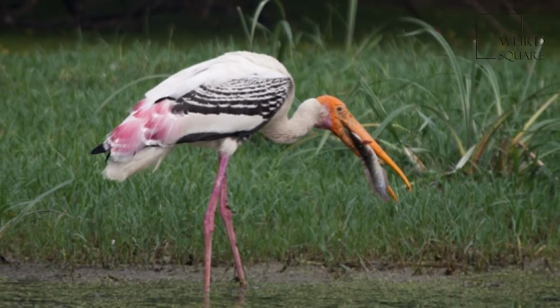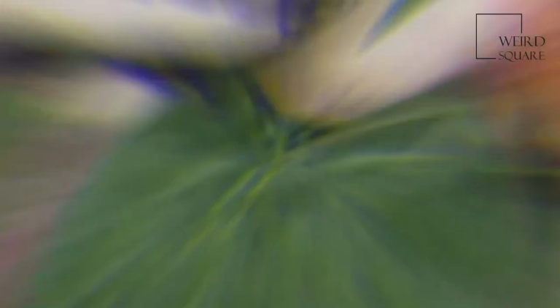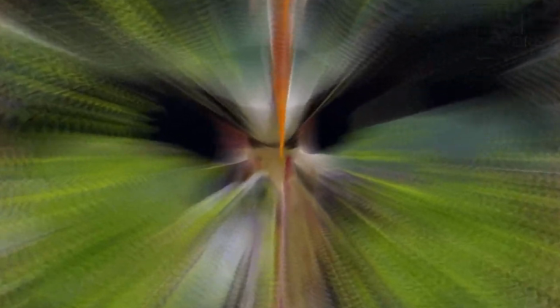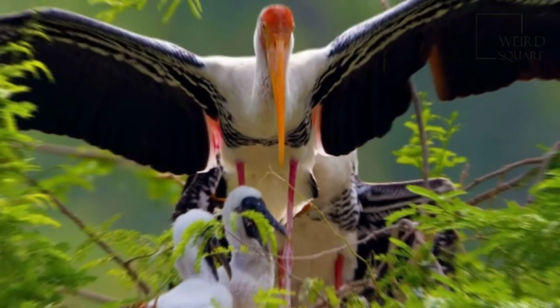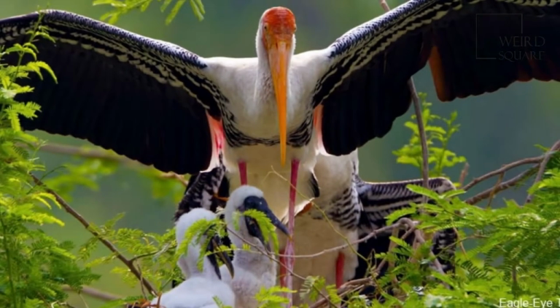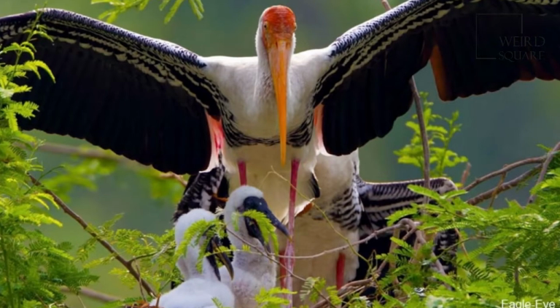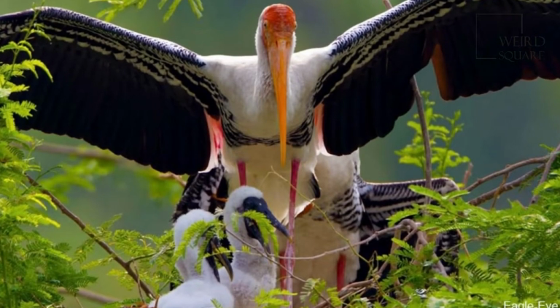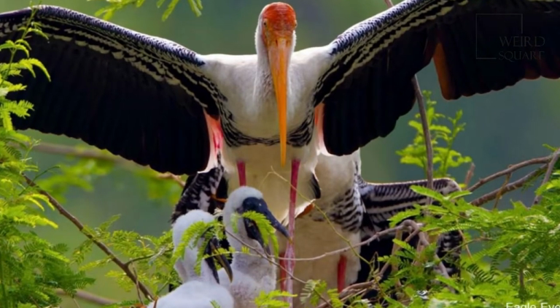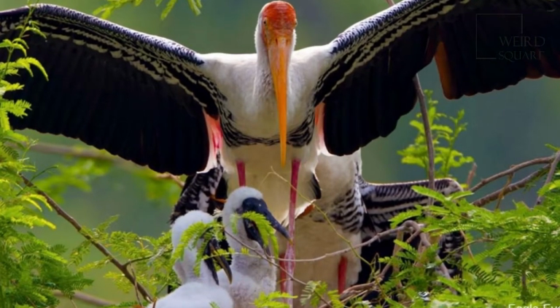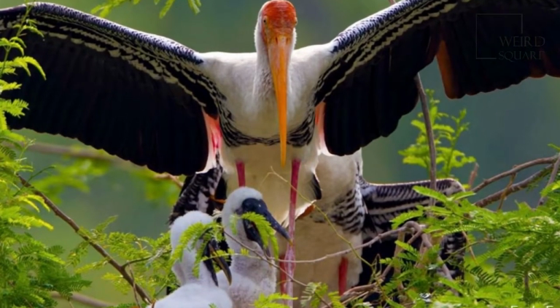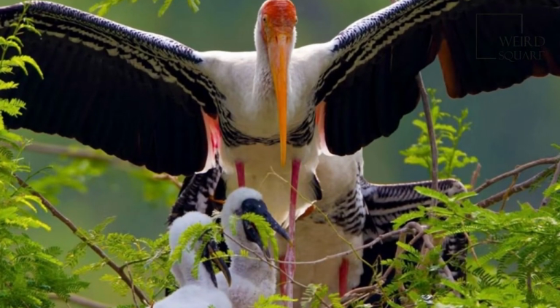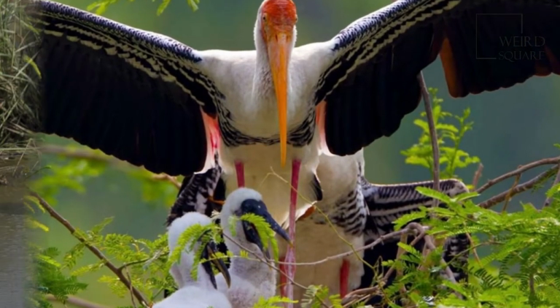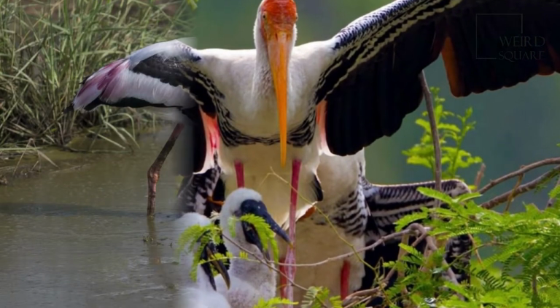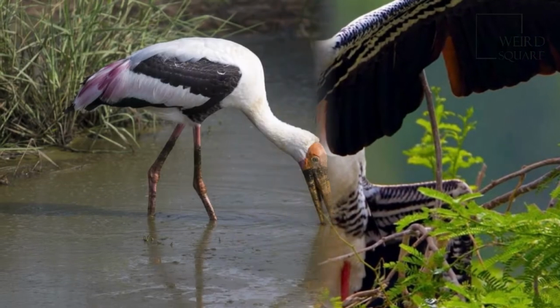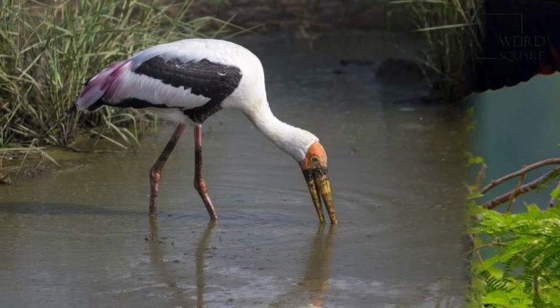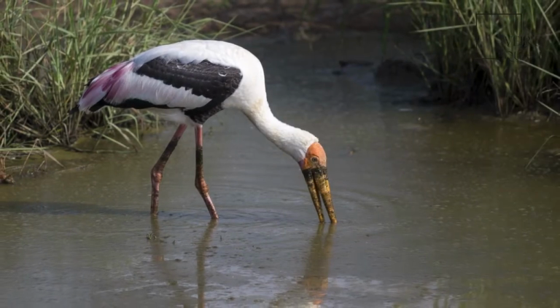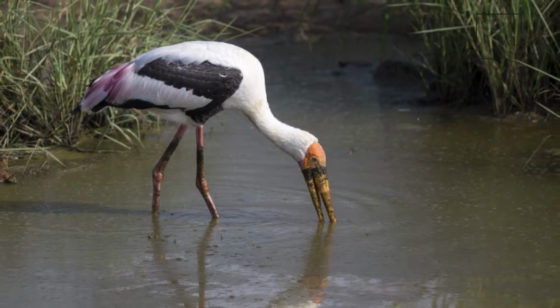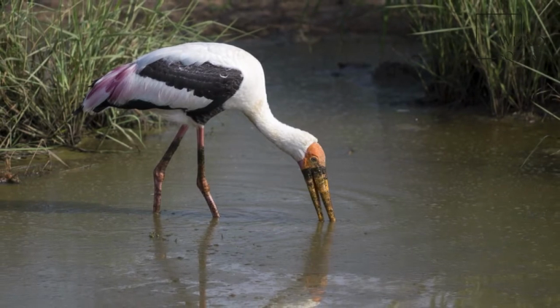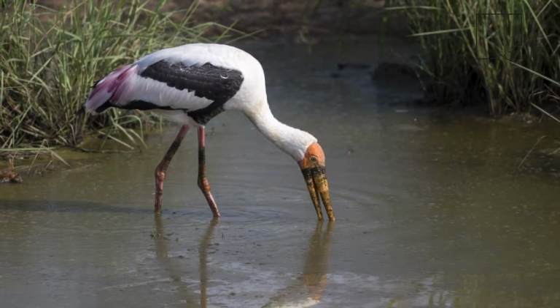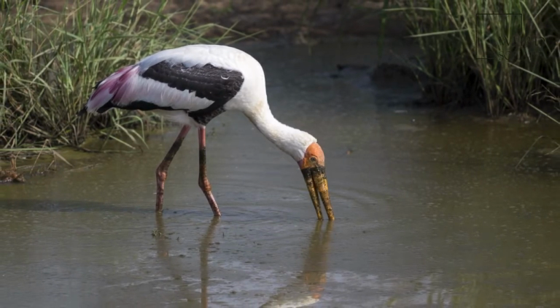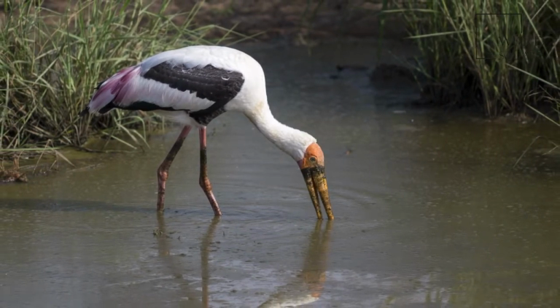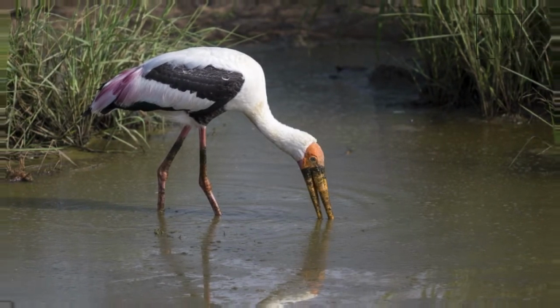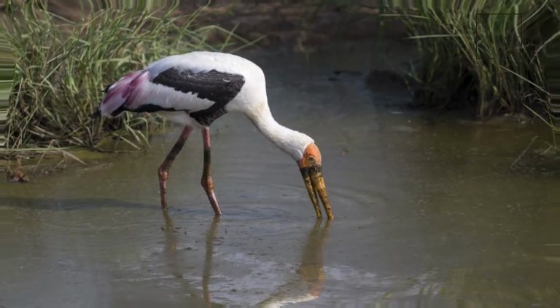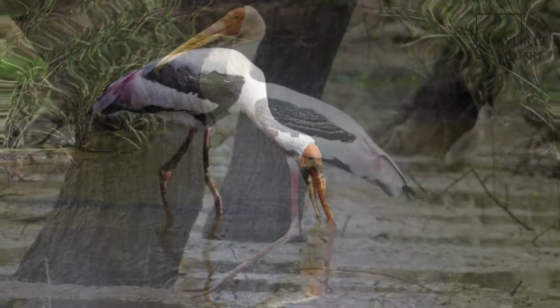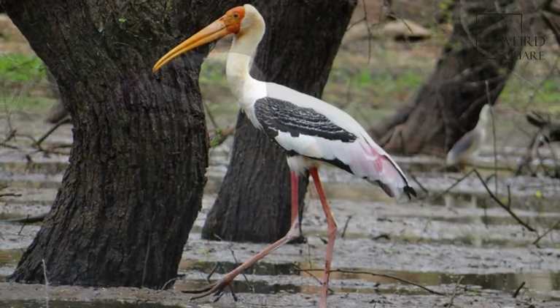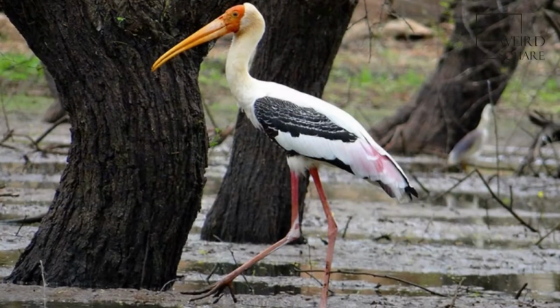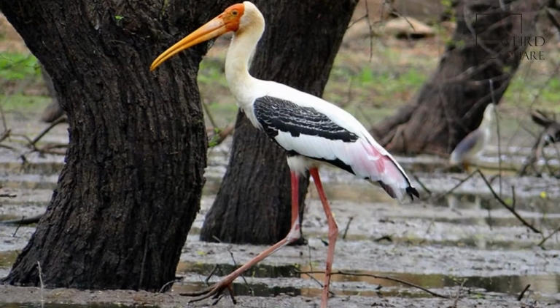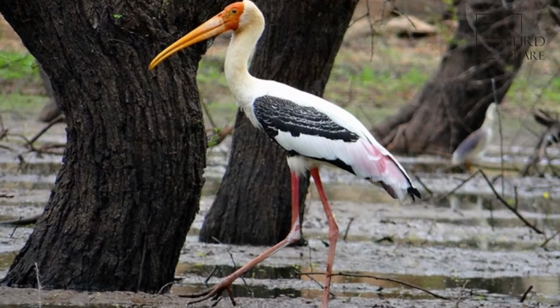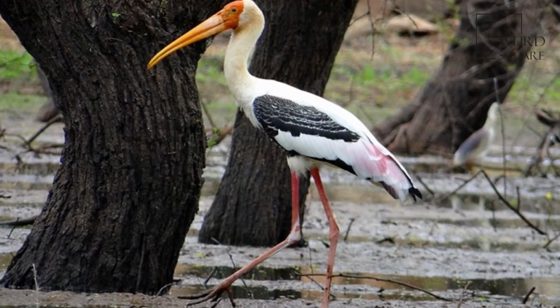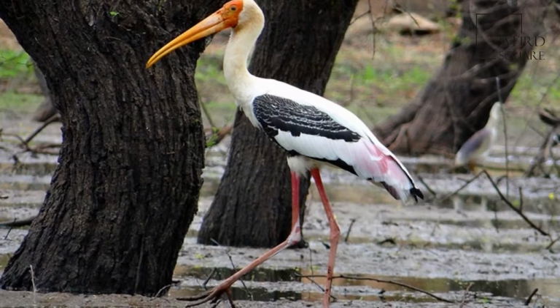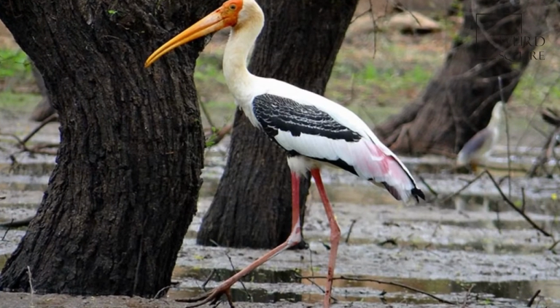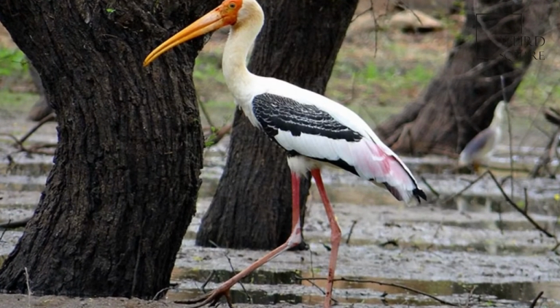This large stork has a heavy yellow beak with a down-curved tip that gives it a resemblance to an ibis. The head of the adult is bare and orange or reddish in color. The long tertials are tipped in bright pink and at rest they extend over the back and rump.